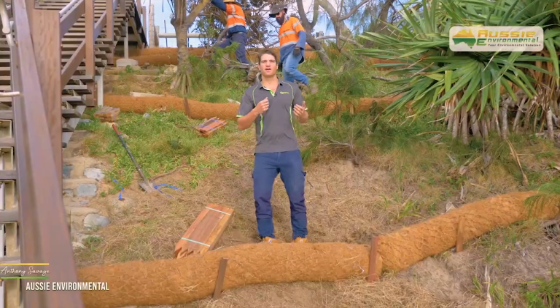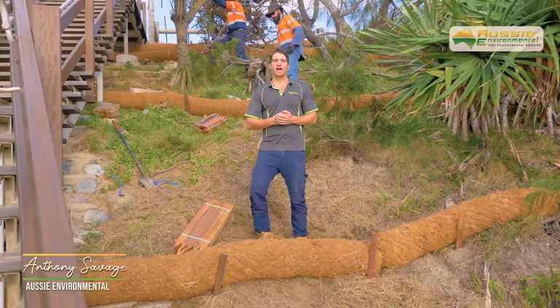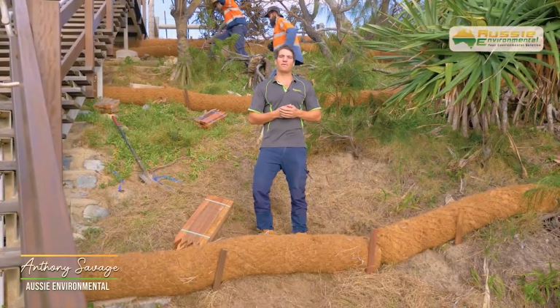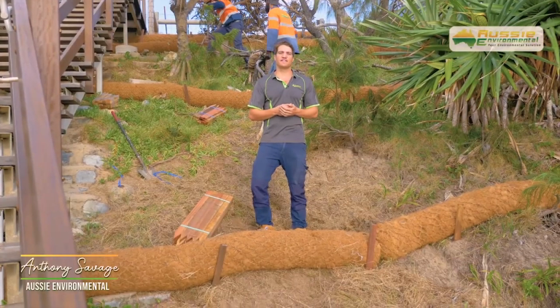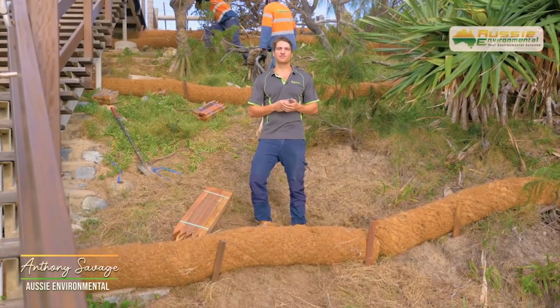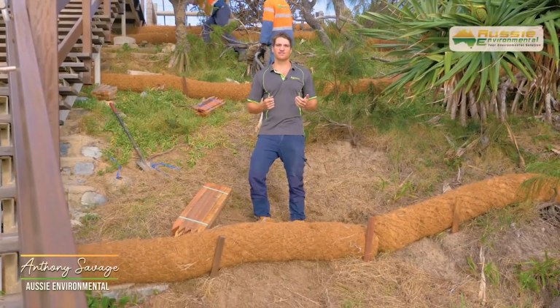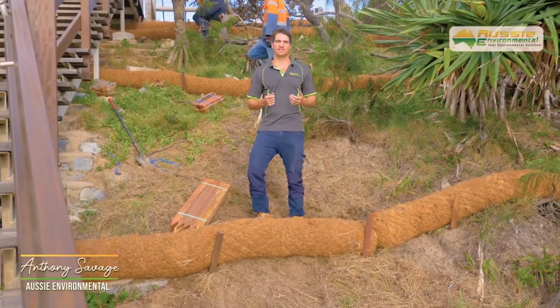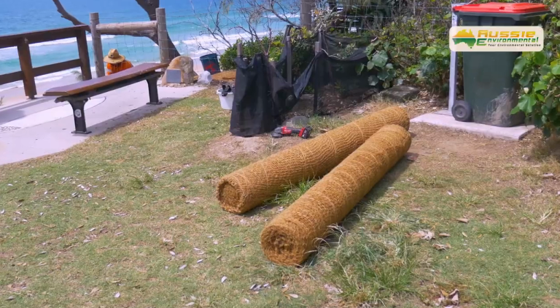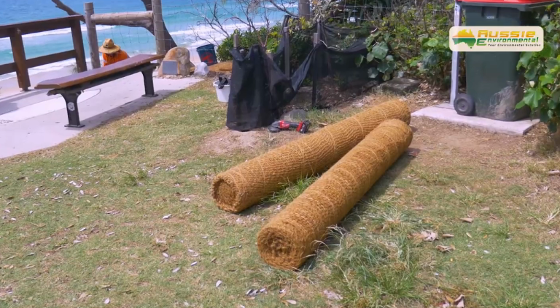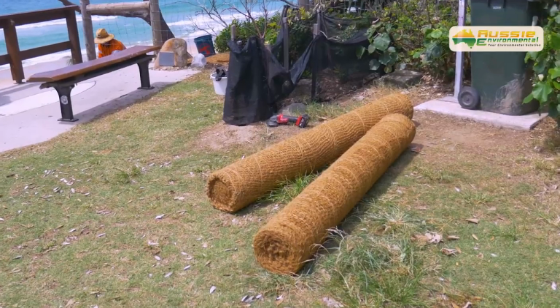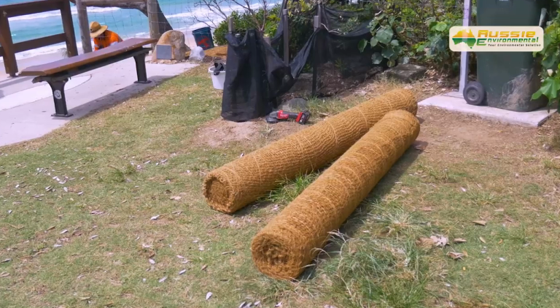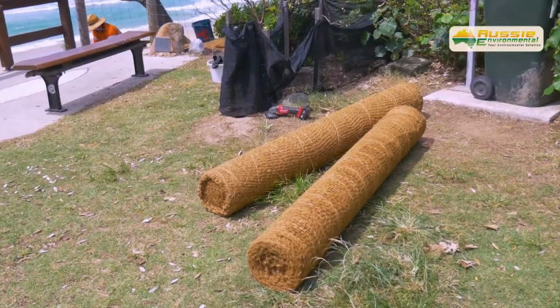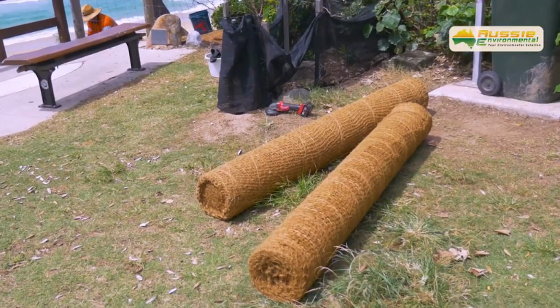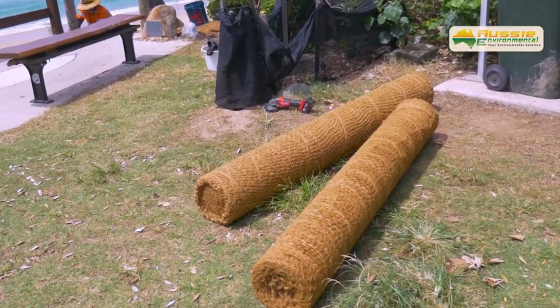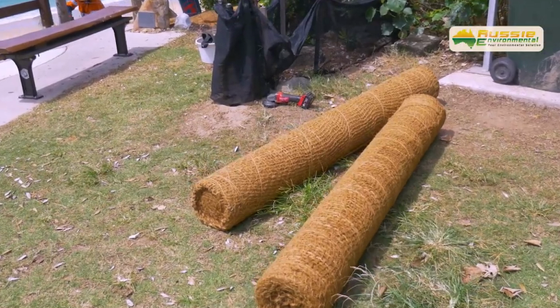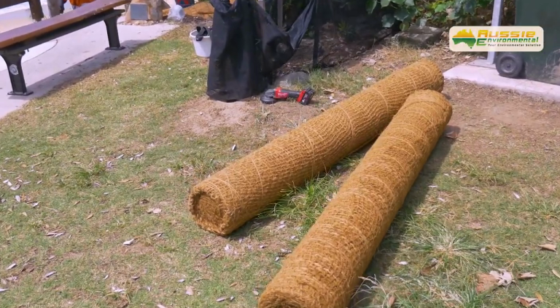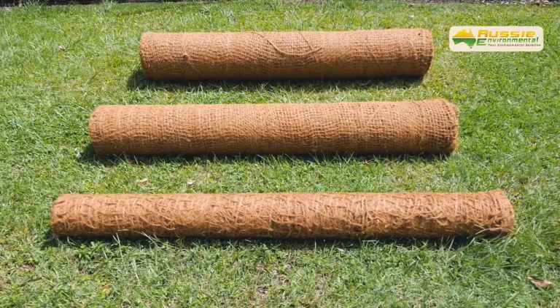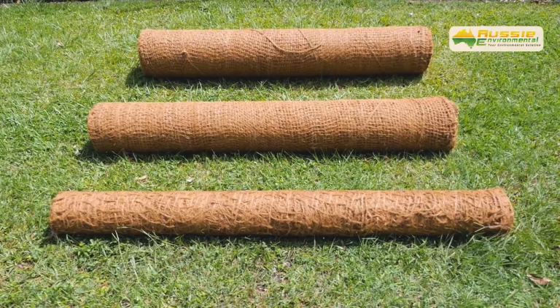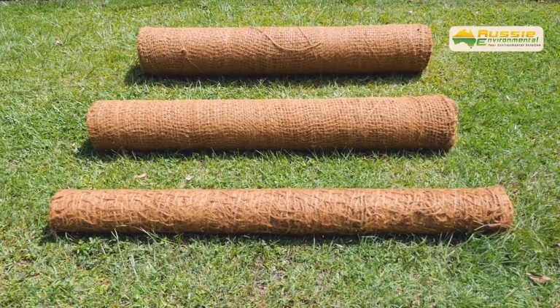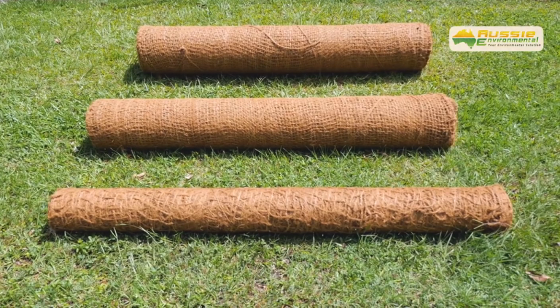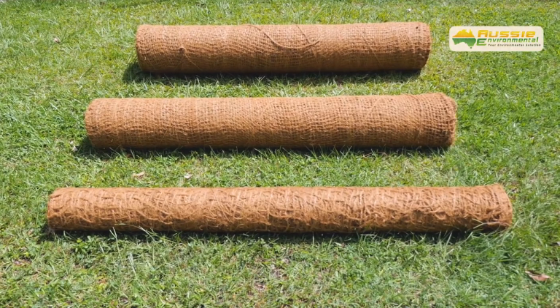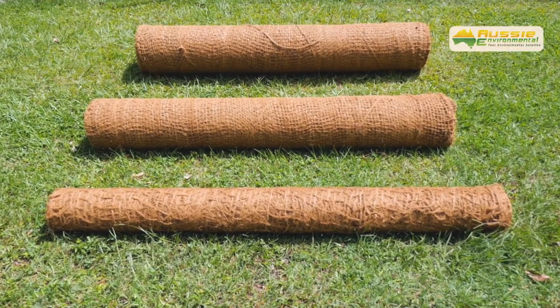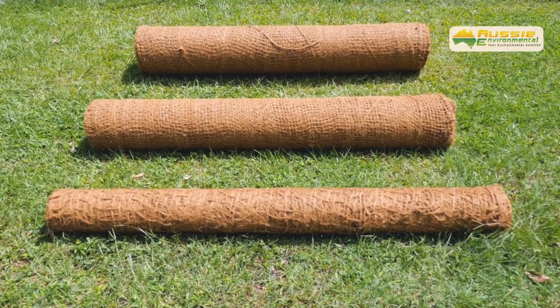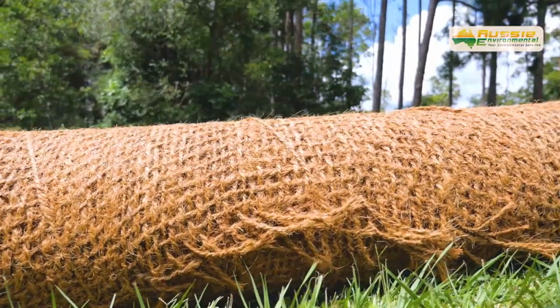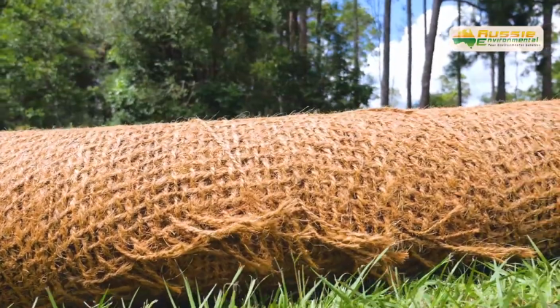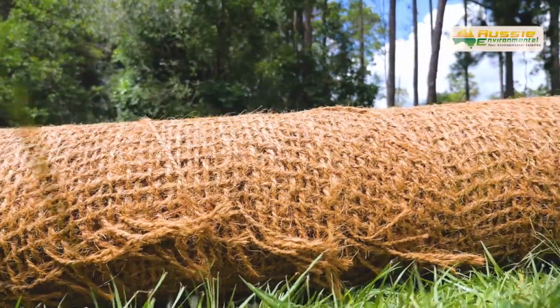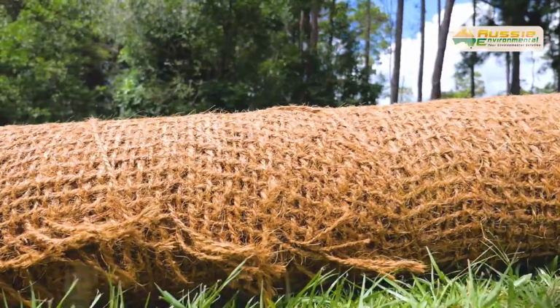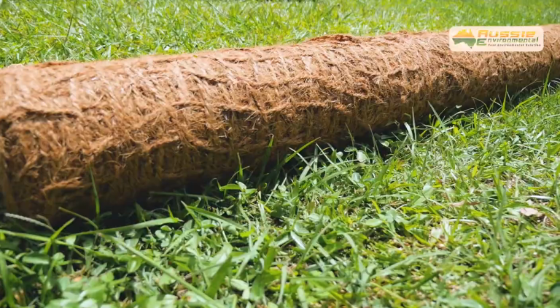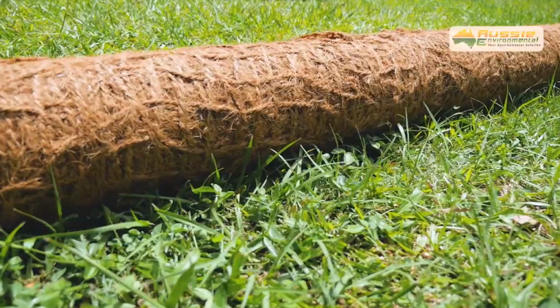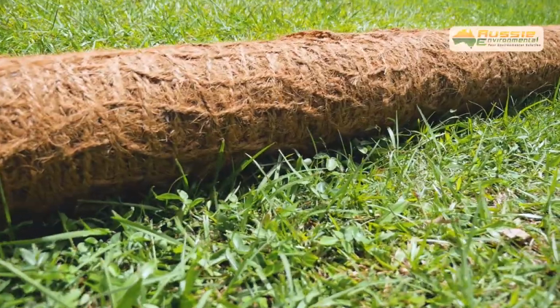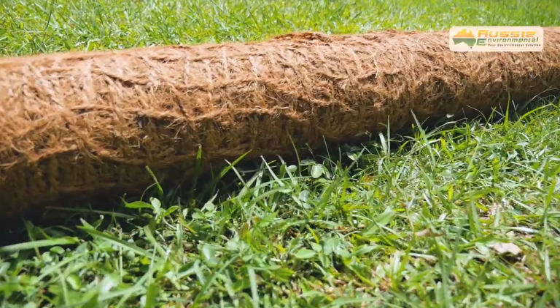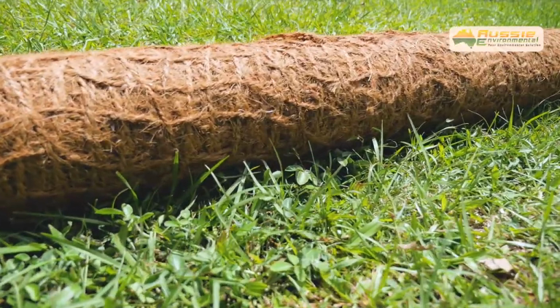Hi, I'm Anthony Savage from Aussie Environmental, and today we're going to show you how to install Koya Mesh. Koya Mesh is a 100% natural coconut fiber netting that is spun and woven into various grades.